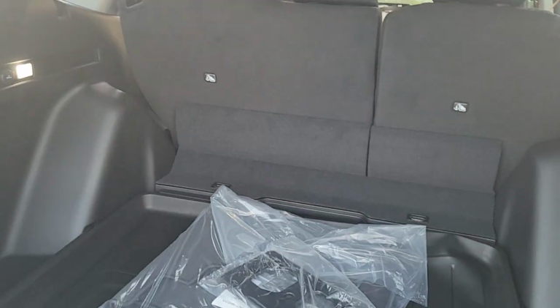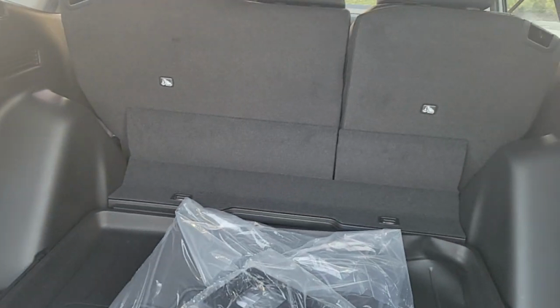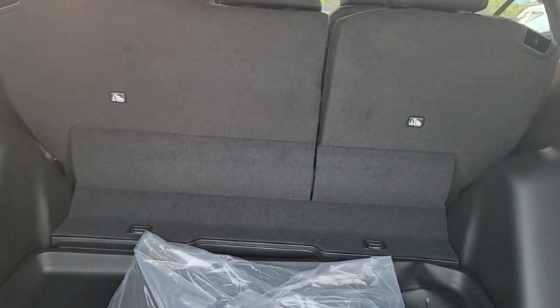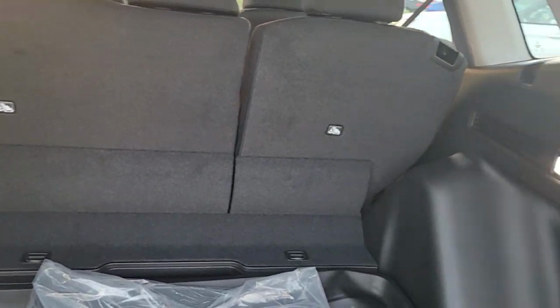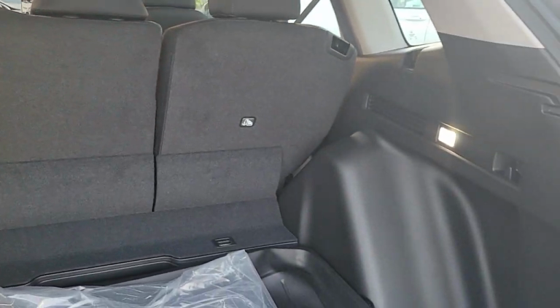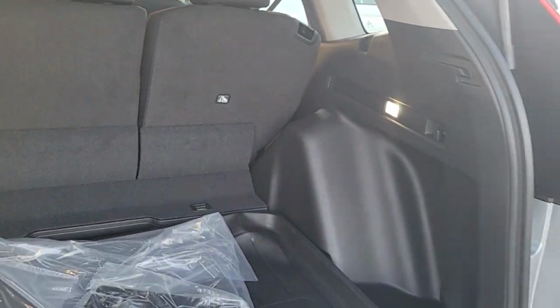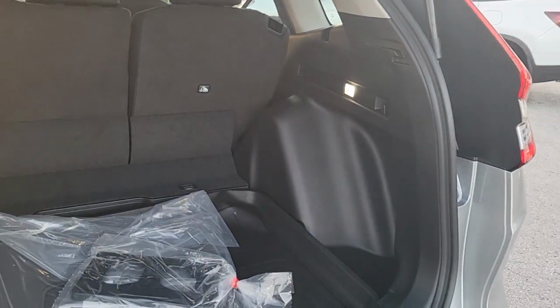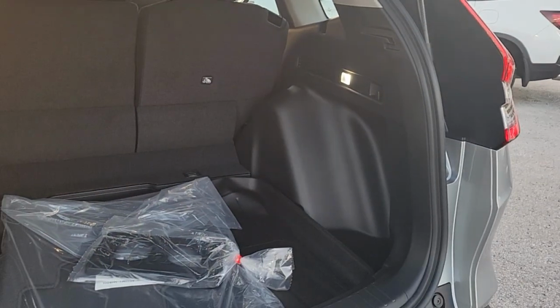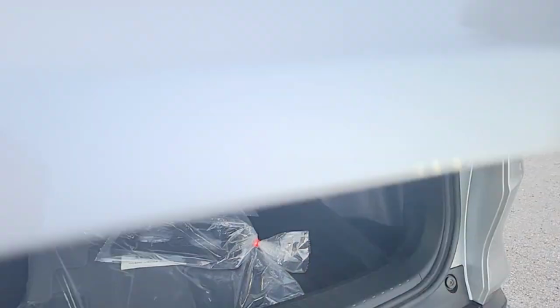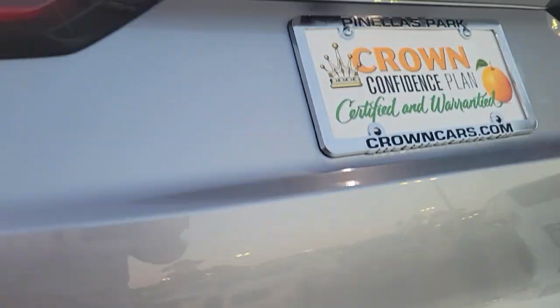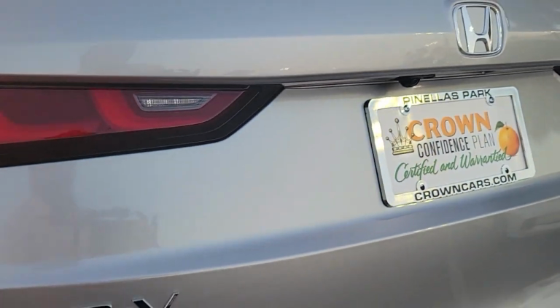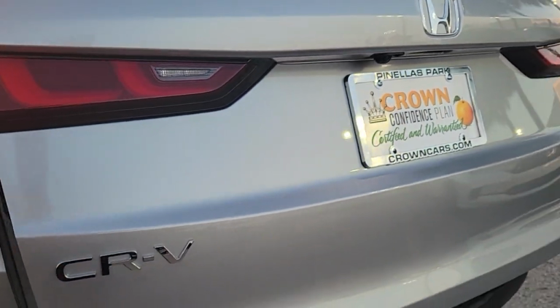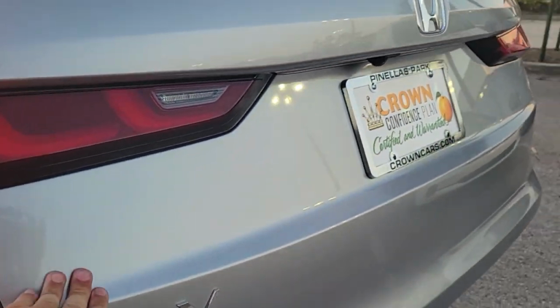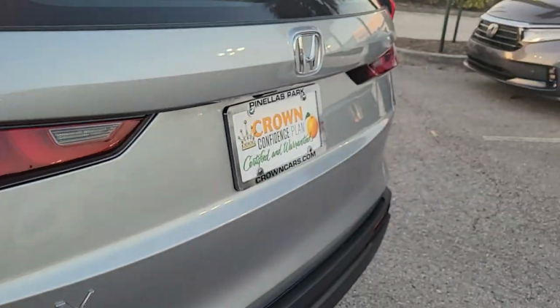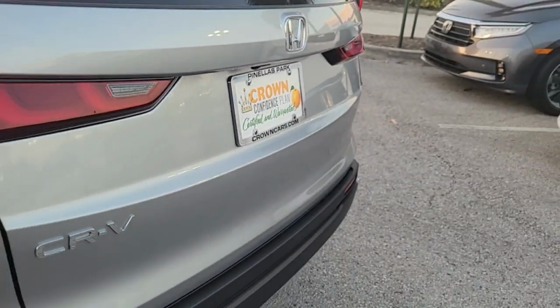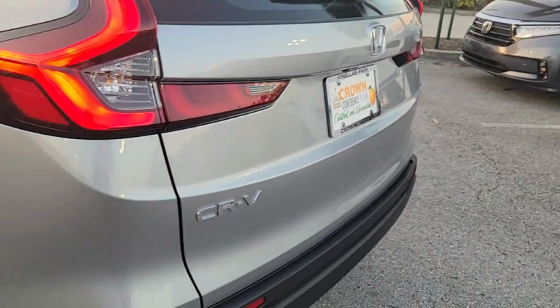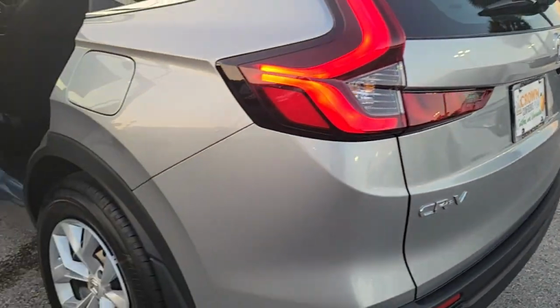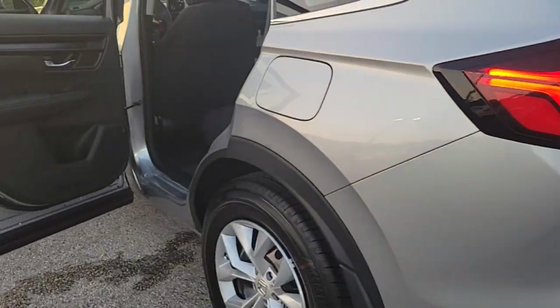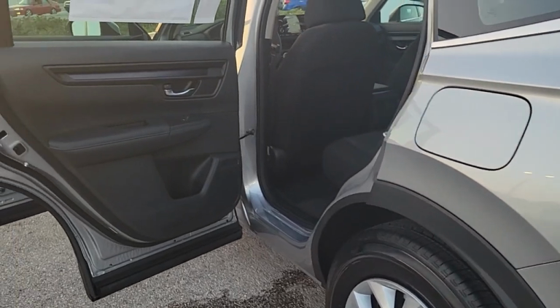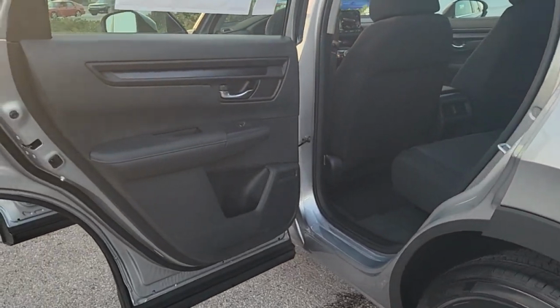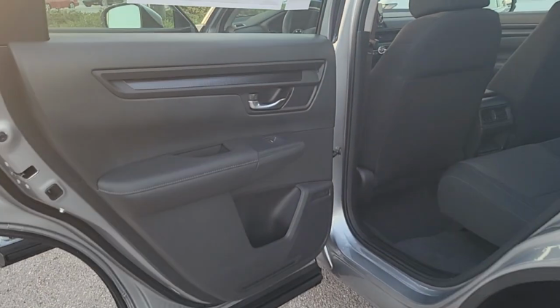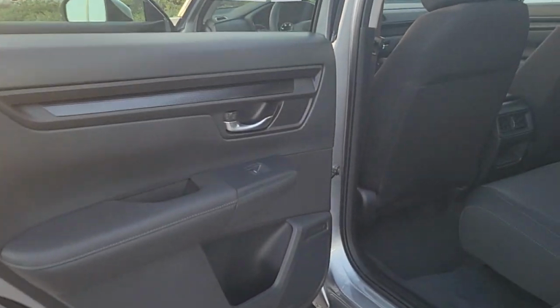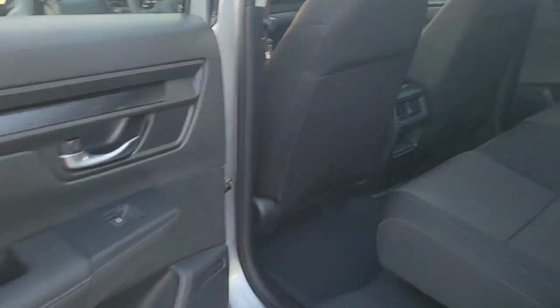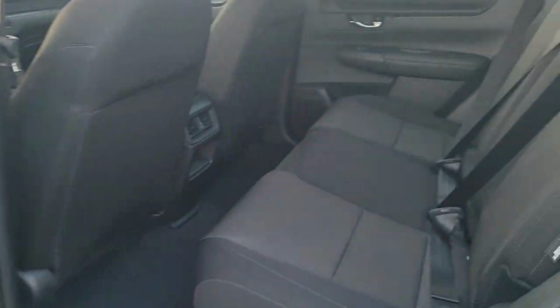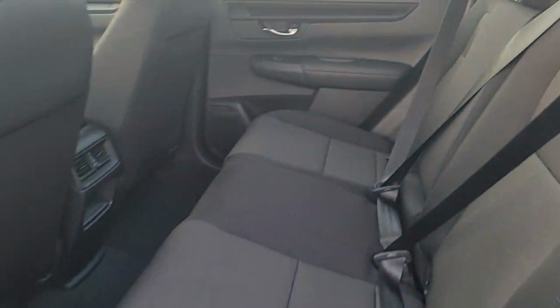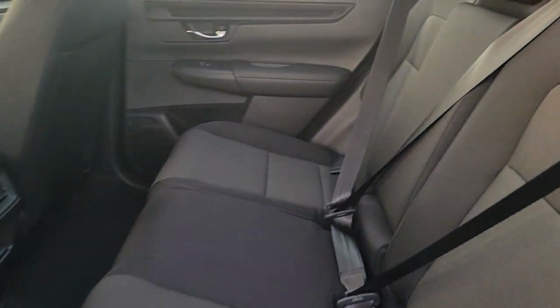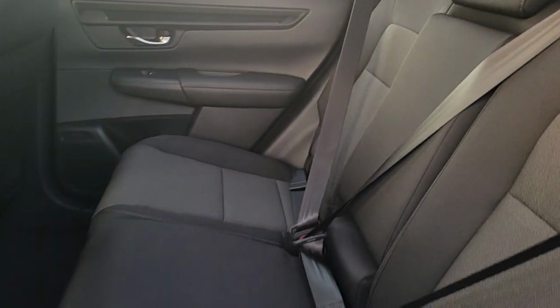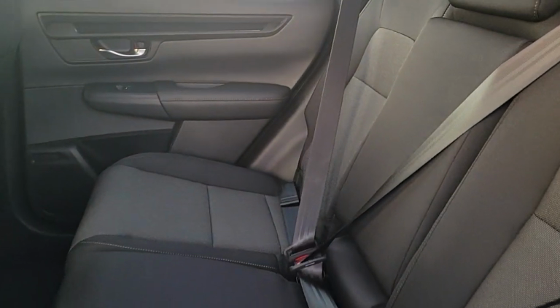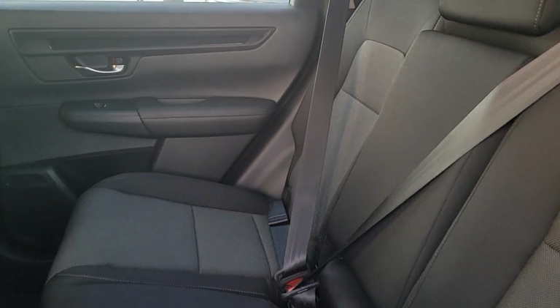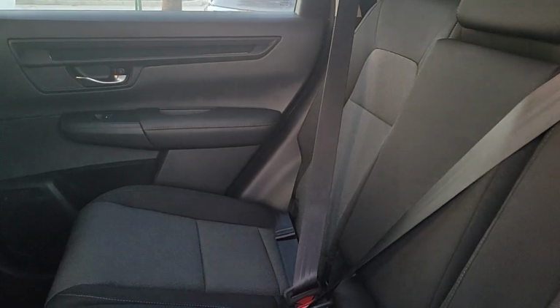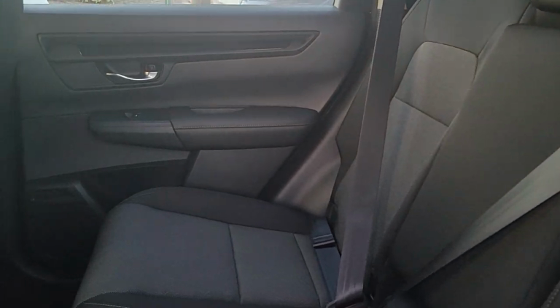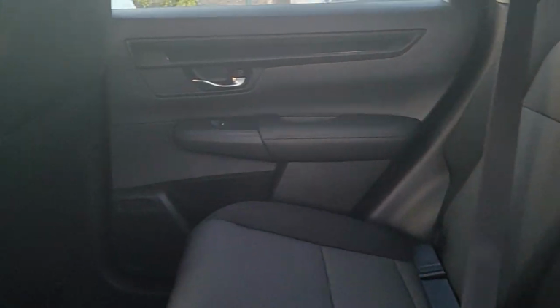Apple CarPlay and or Android Auto, keyless entry, adaptive cruise control, steering wheel audio controls, alarm, electronic stability control, rear spoiler, traction control, intermittent wipers, passenger vanity mirror.